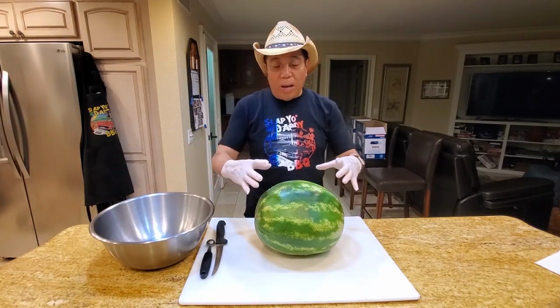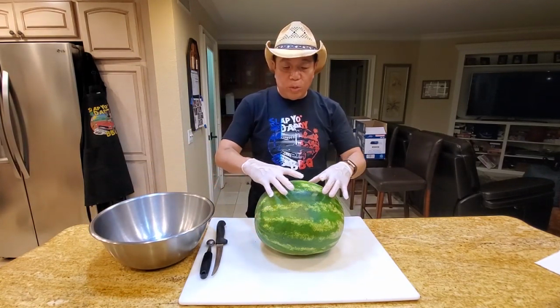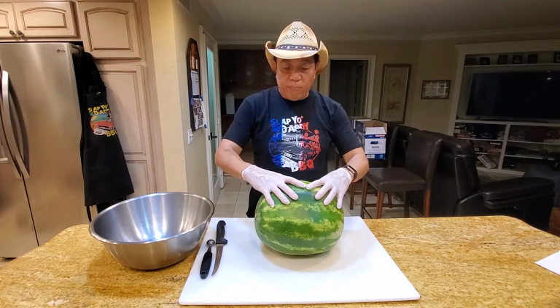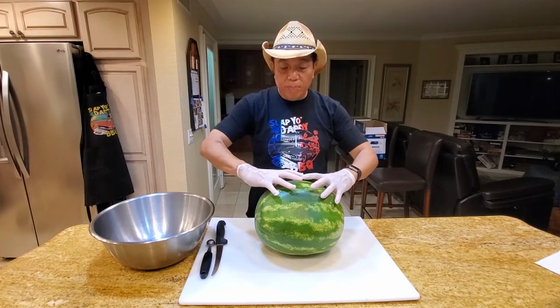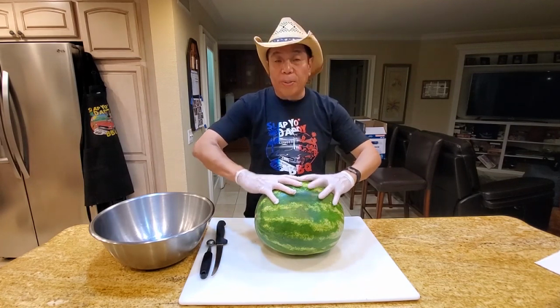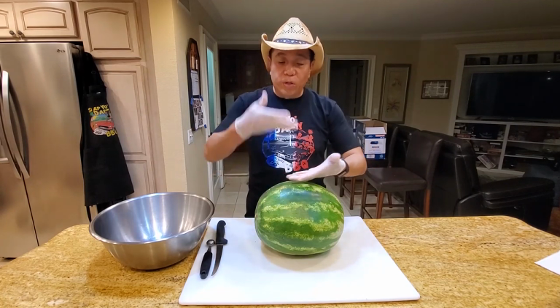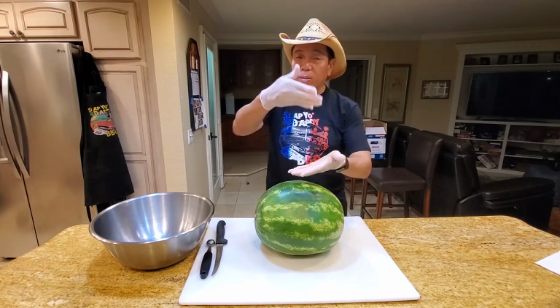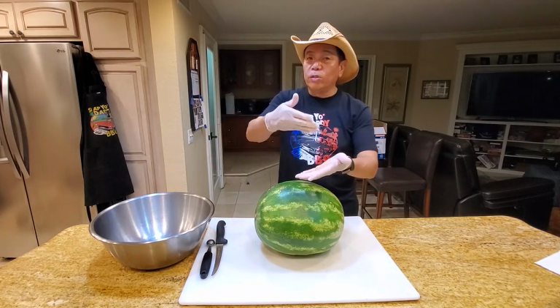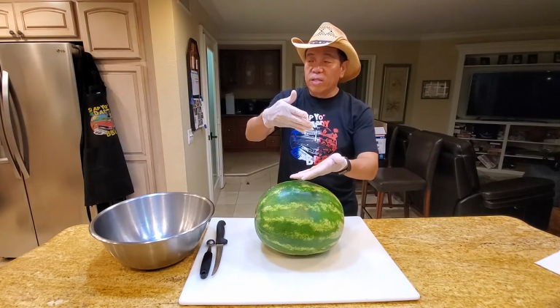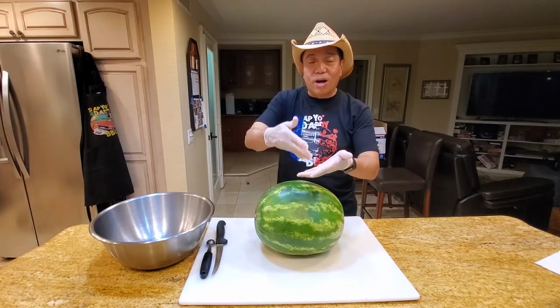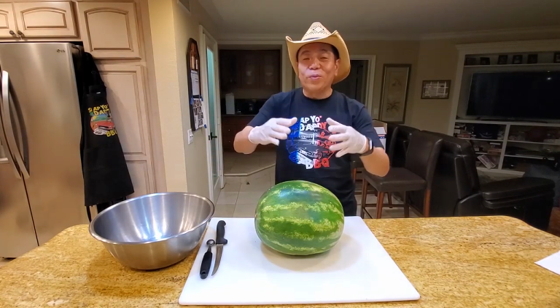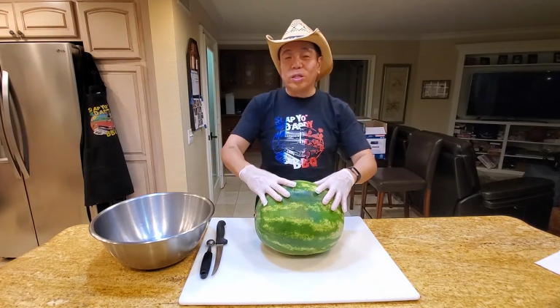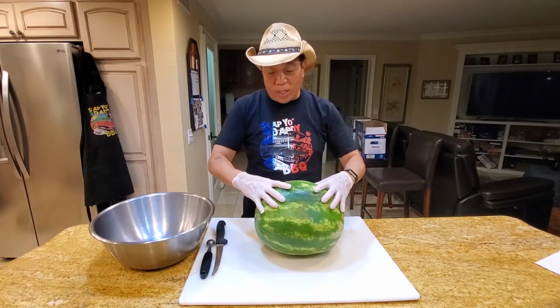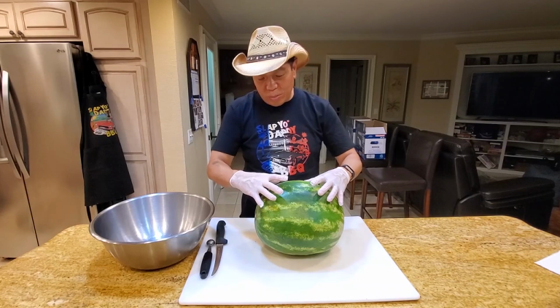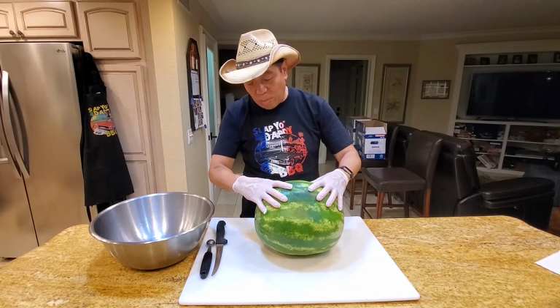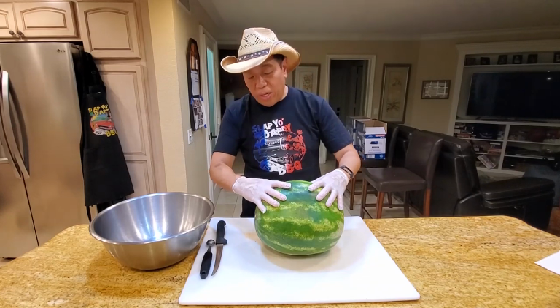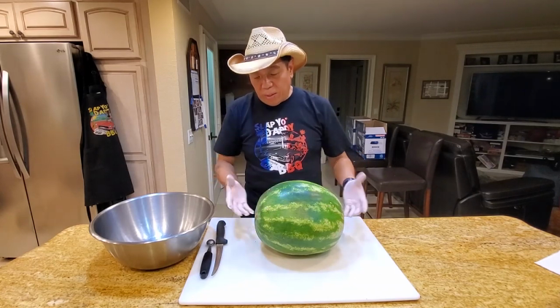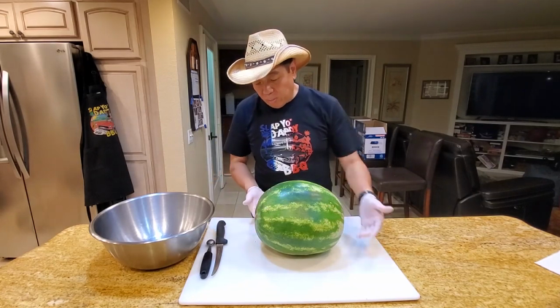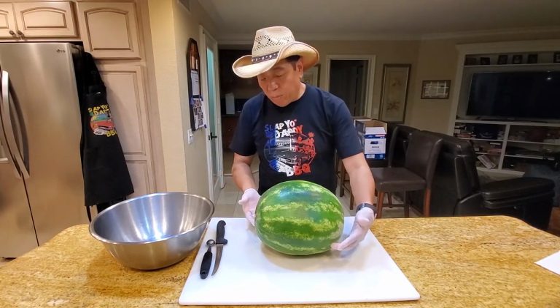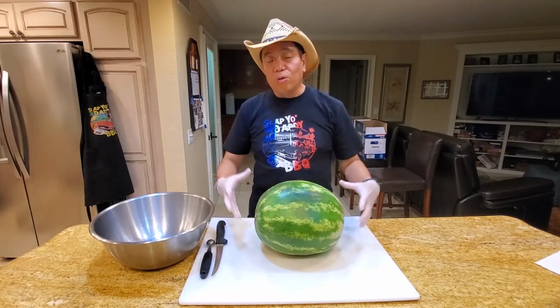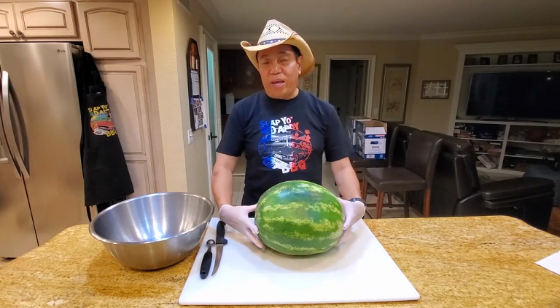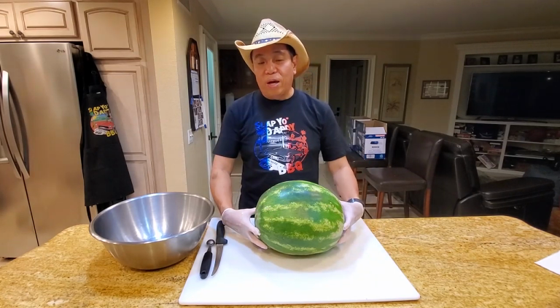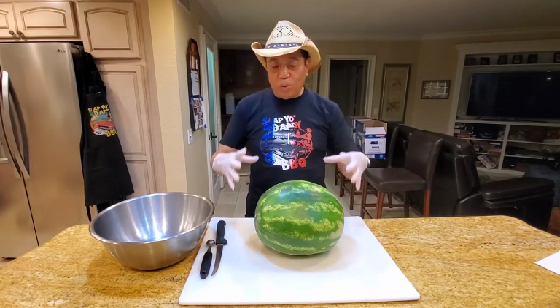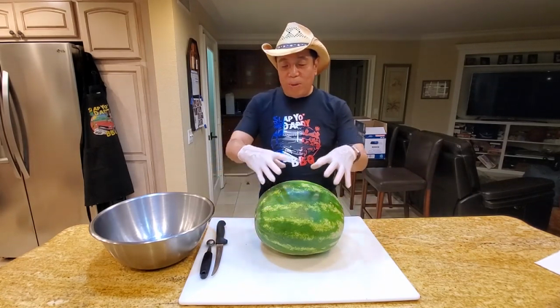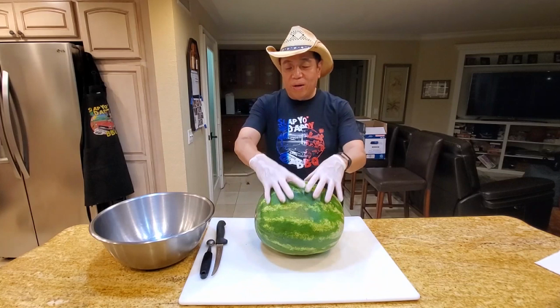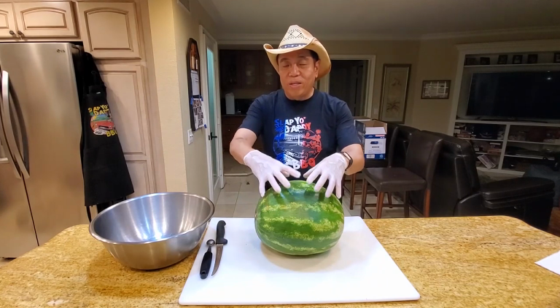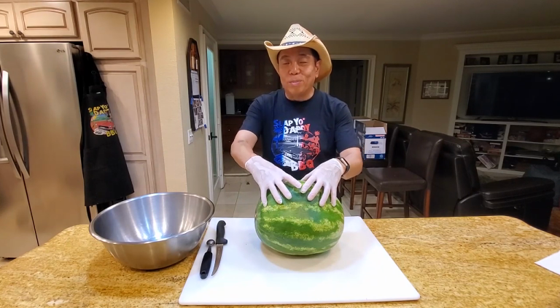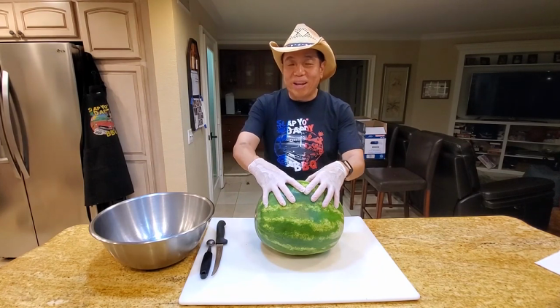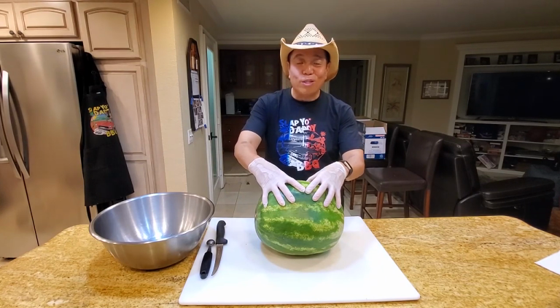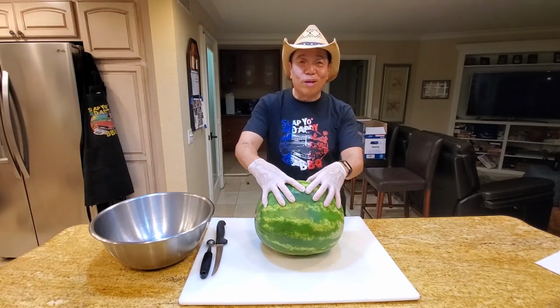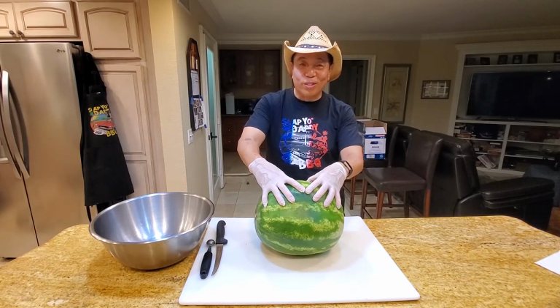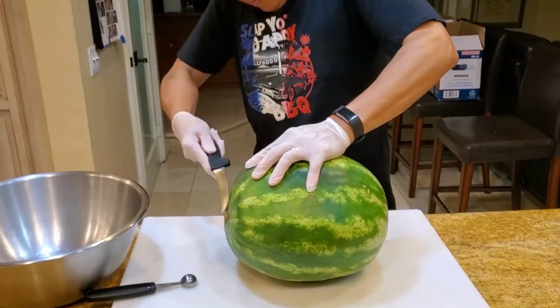I'm going to flip the top piece over and create some grill slats on it. We're going to grill a porterhouse pork chop on it, and I'm going to make some holes at the bottom for air to come in so that we maintain all the thermodynamic principles of a good grill.